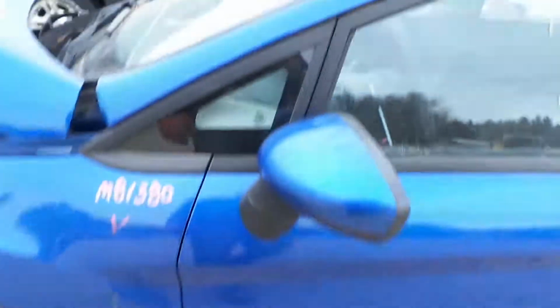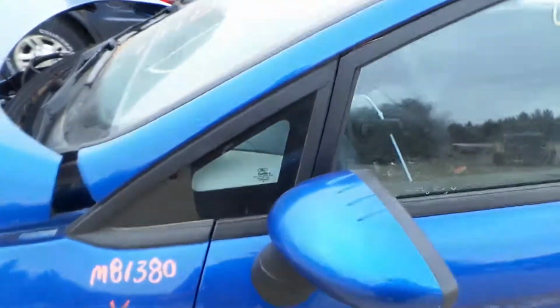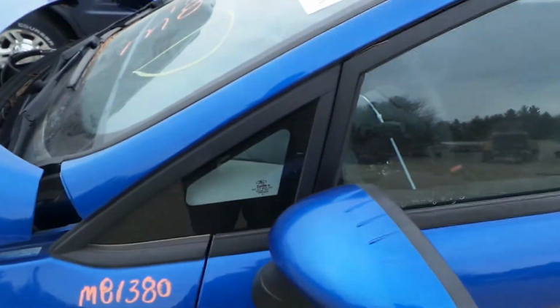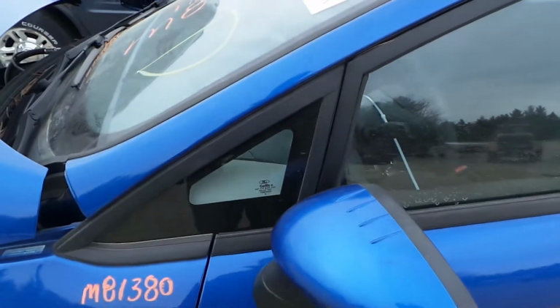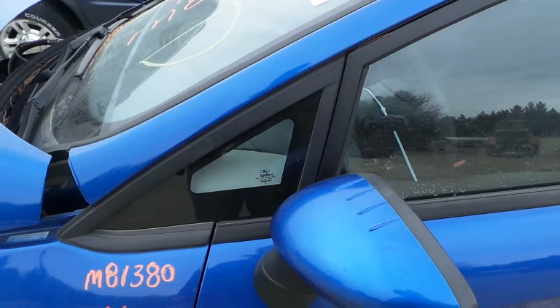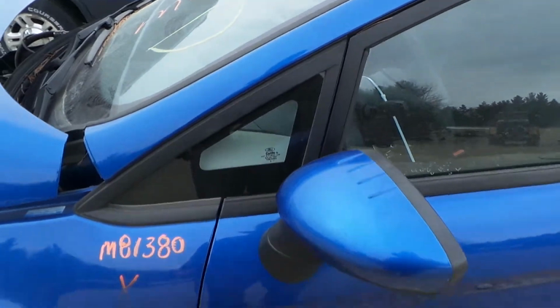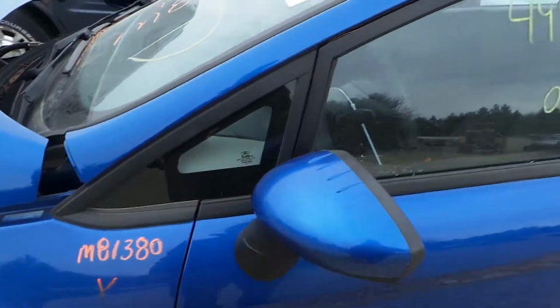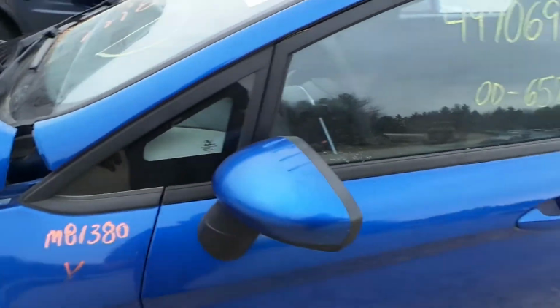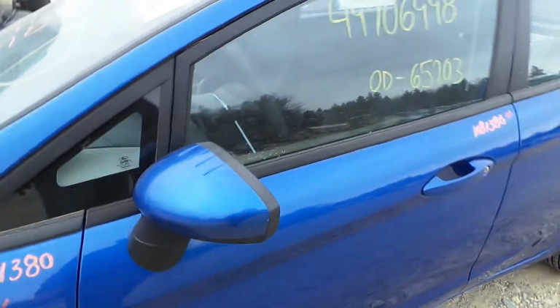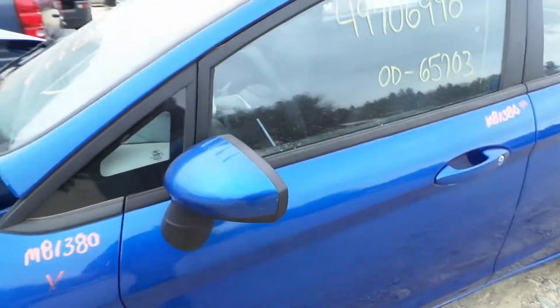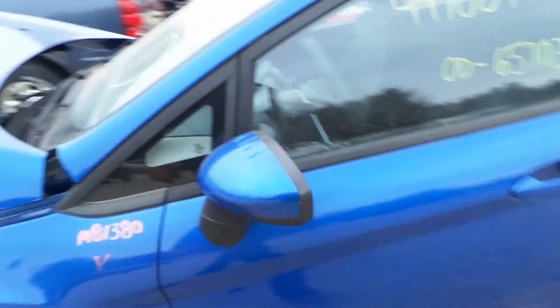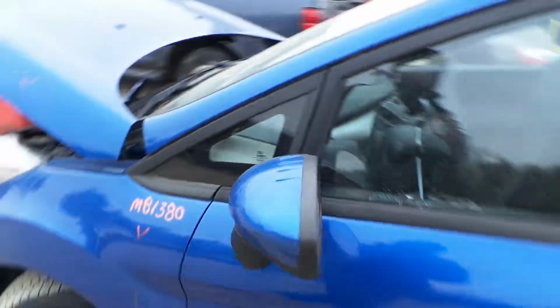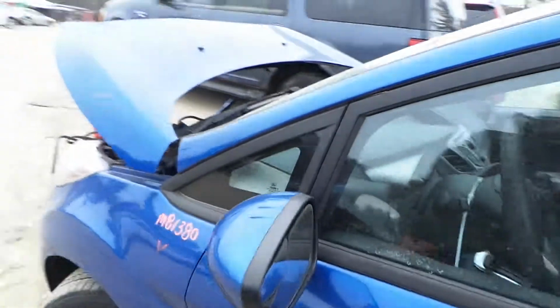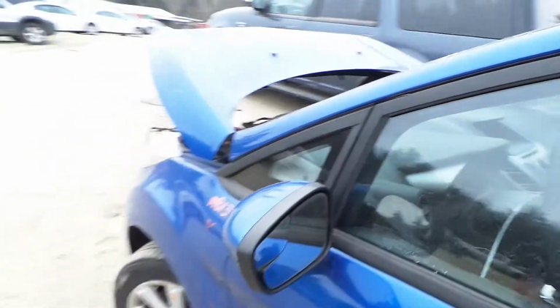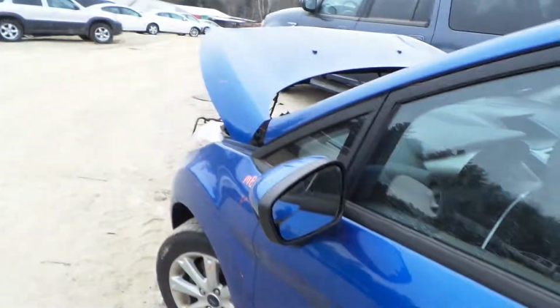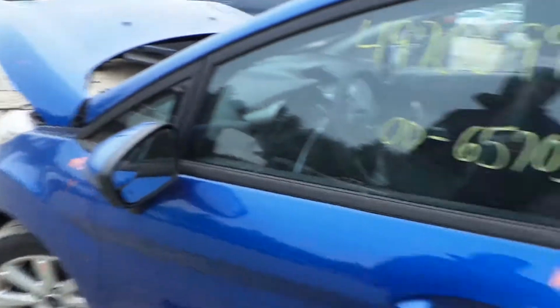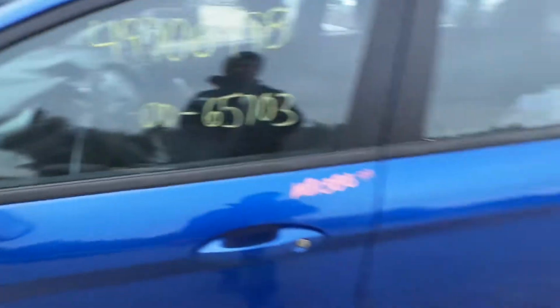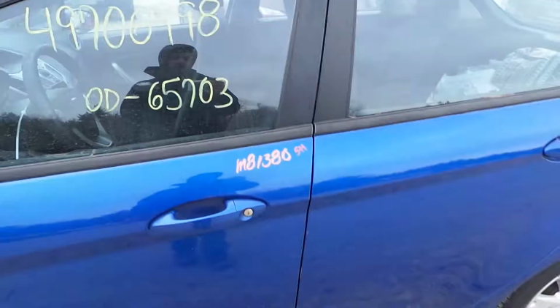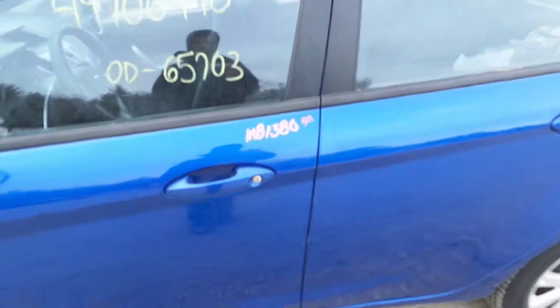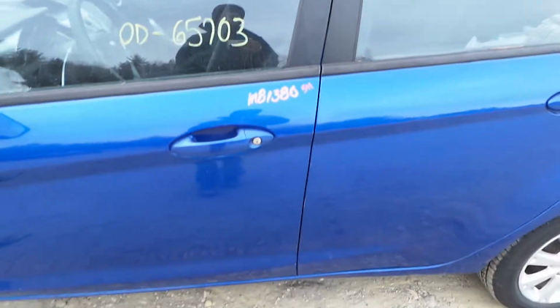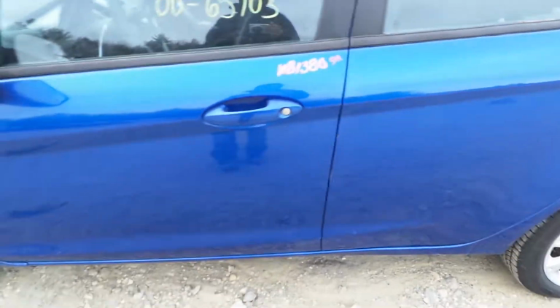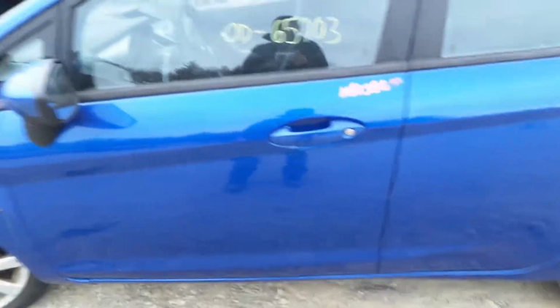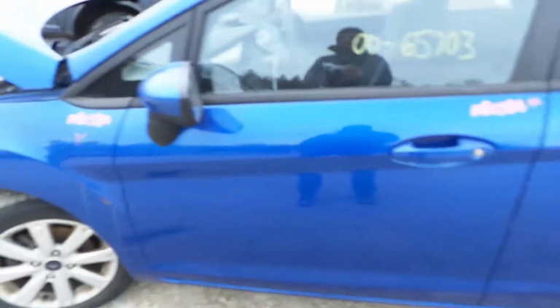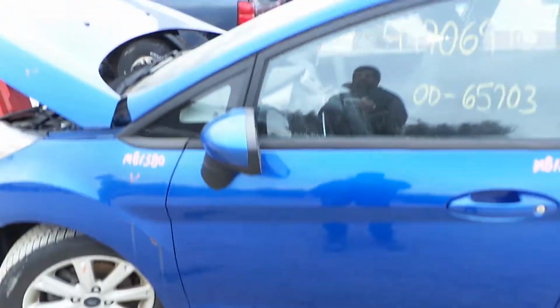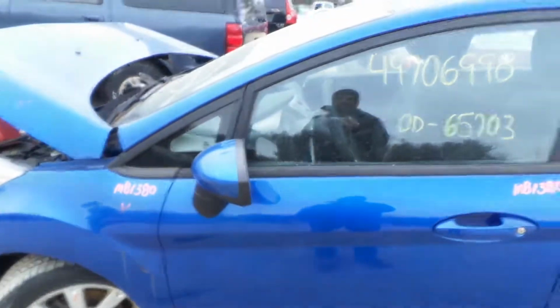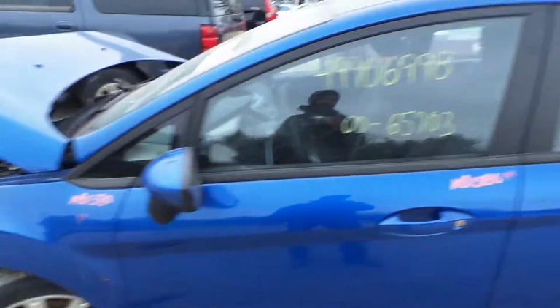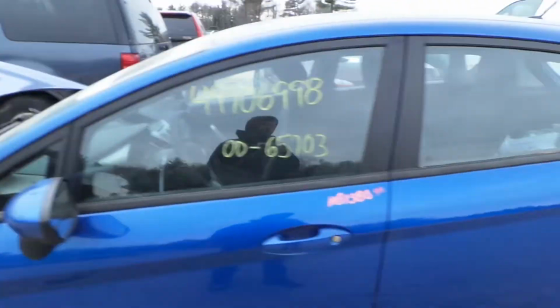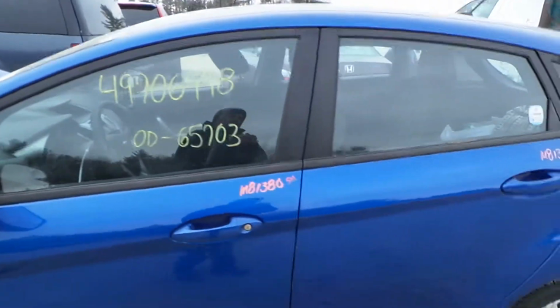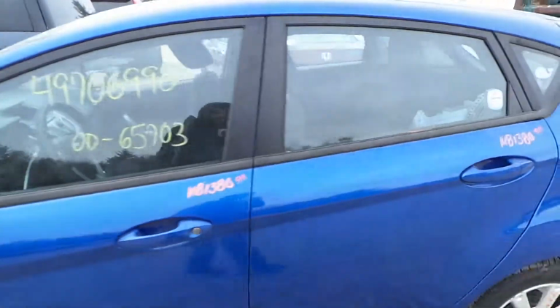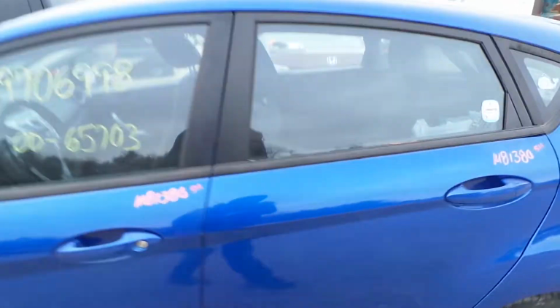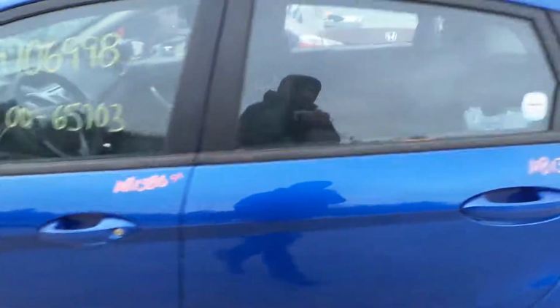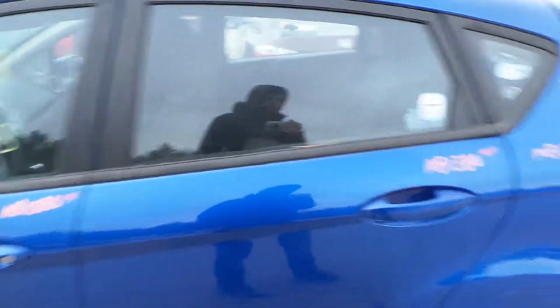We've got a good front corner window glass, as well as a good body colored mirror on the left hand side. The left front door has been repainted — it would be excellent for a builder or retail customer, same on the rear.